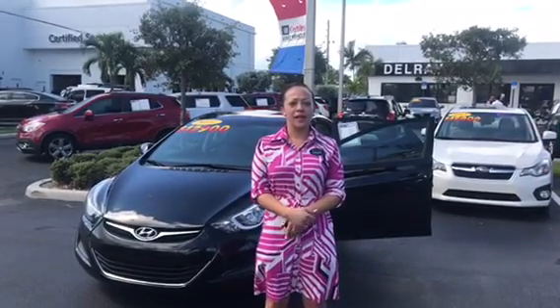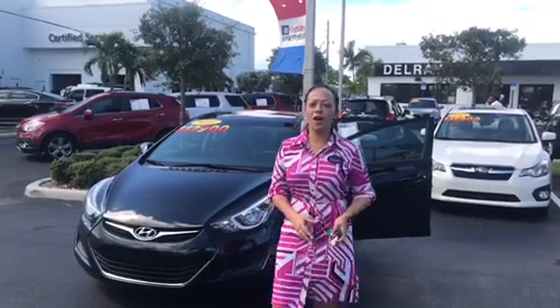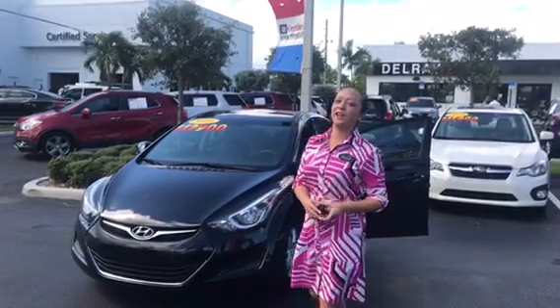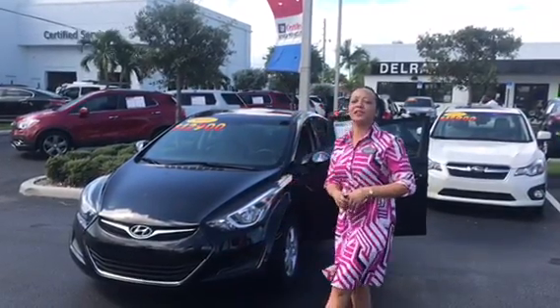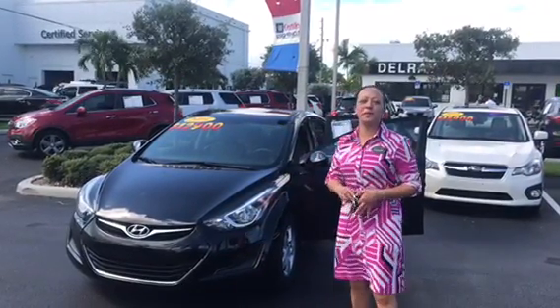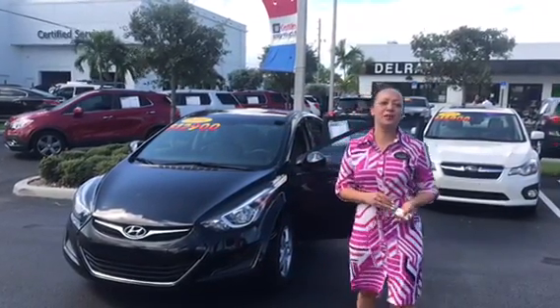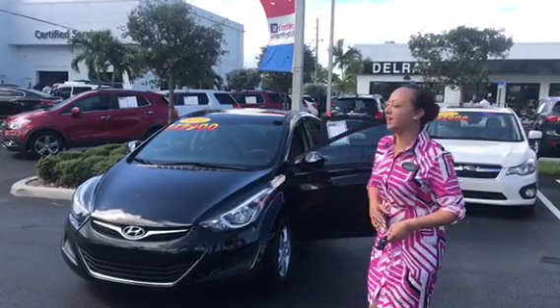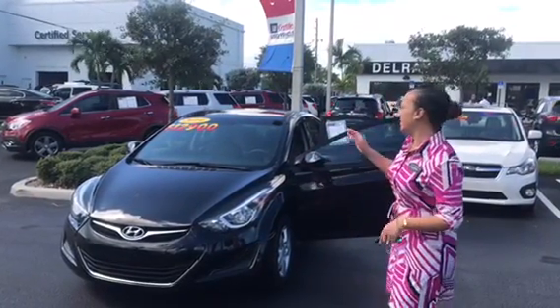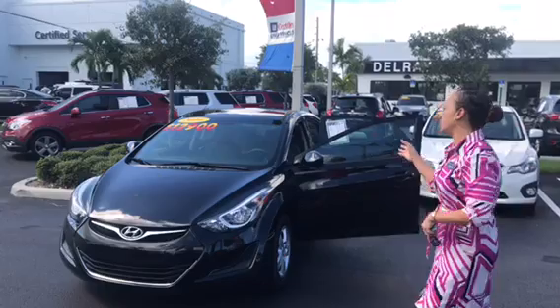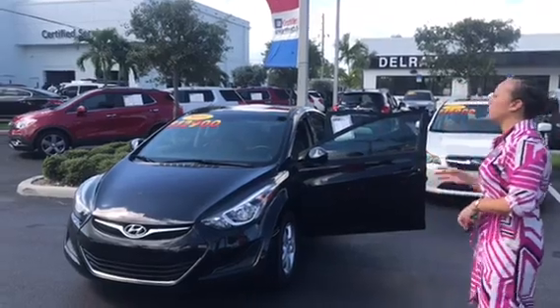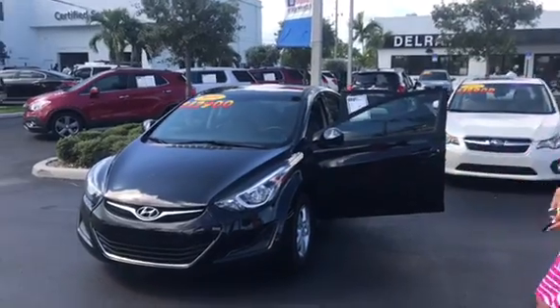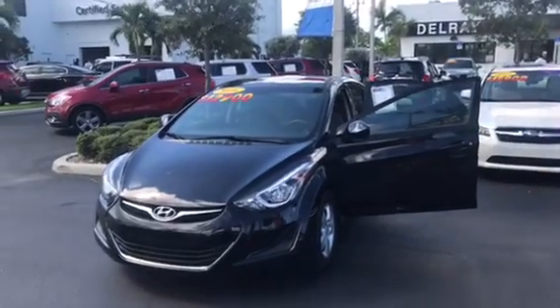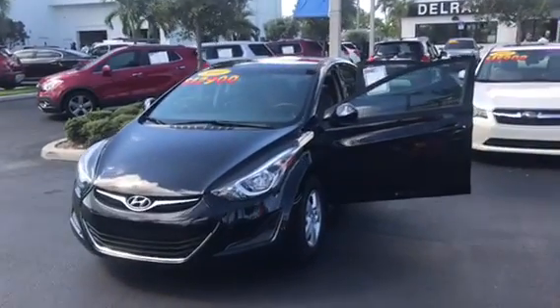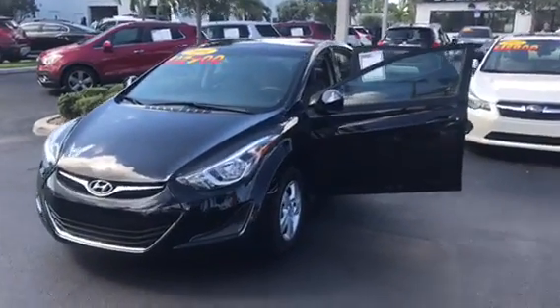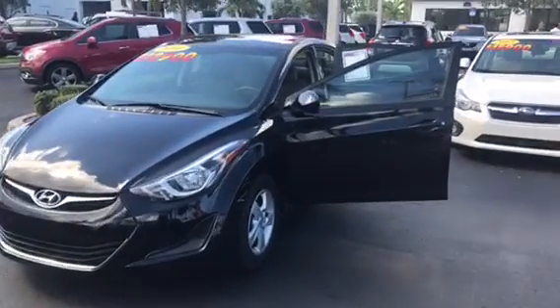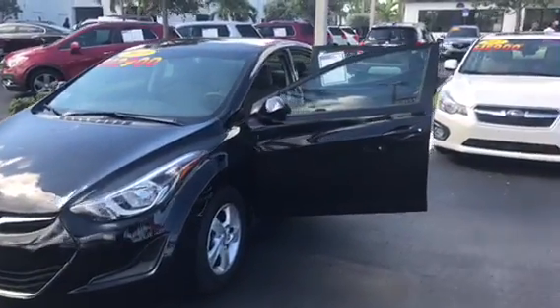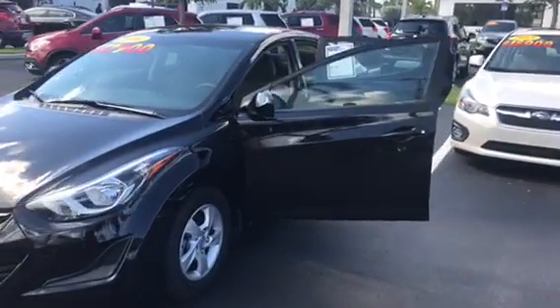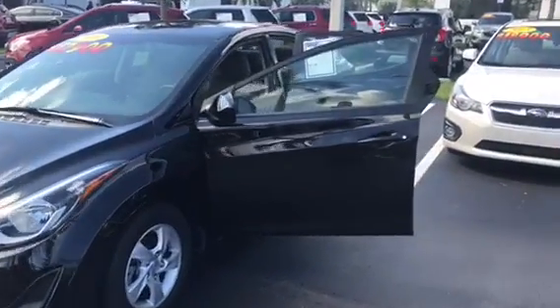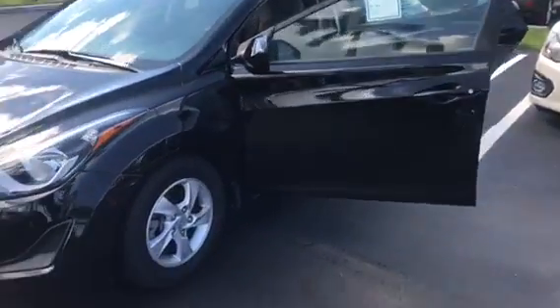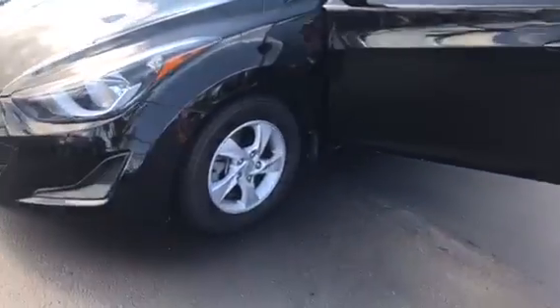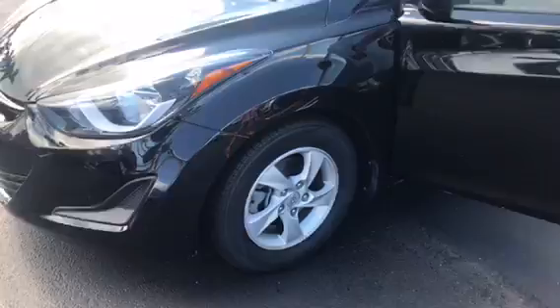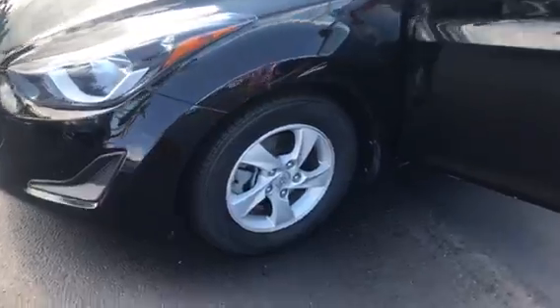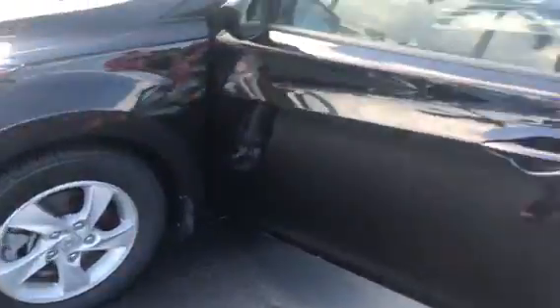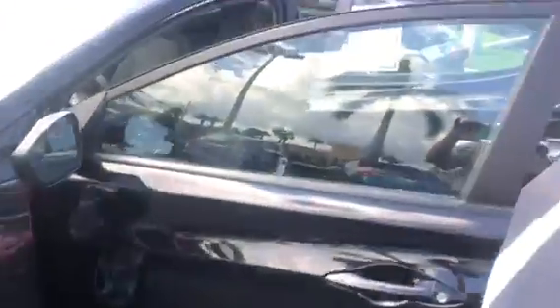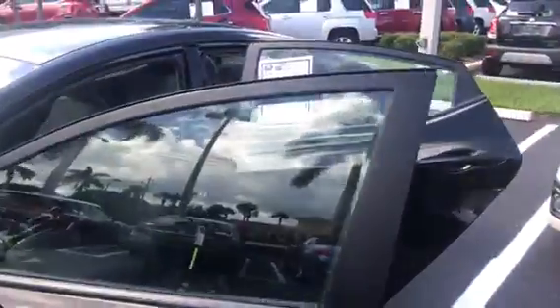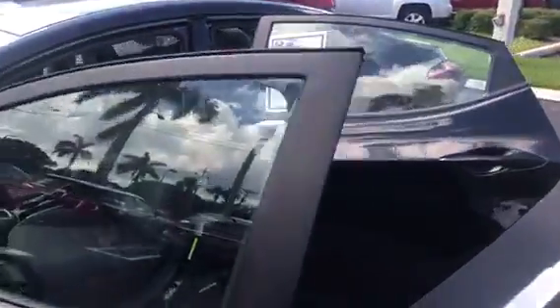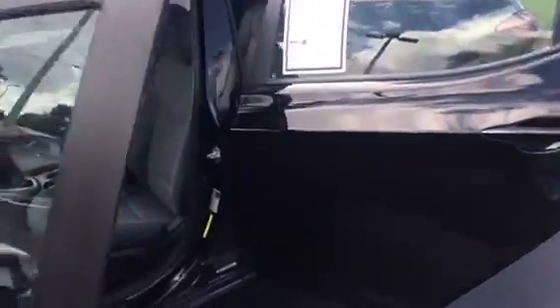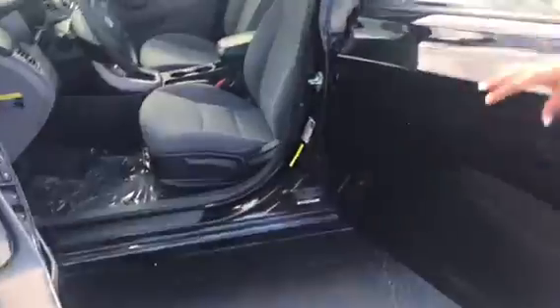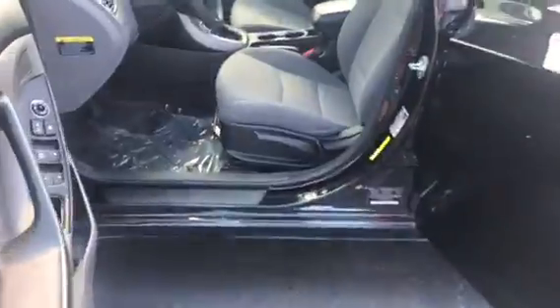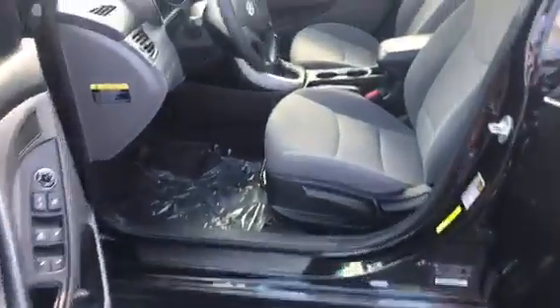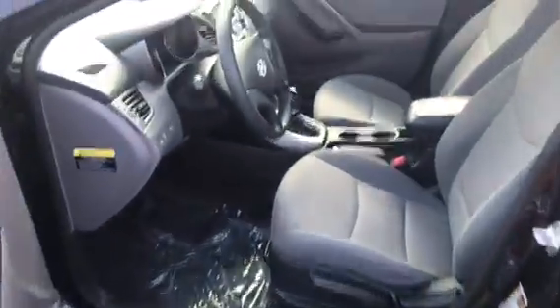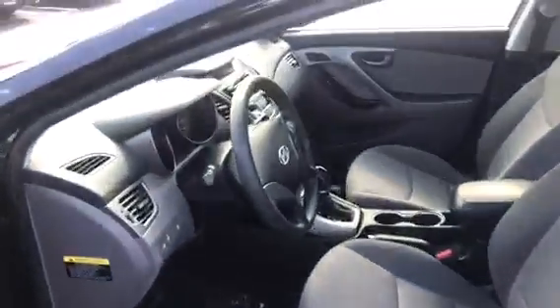Hello, Stephanie here at Delray Buick GMC. Here's the beautiful 2014 Hyundai Elantra. Very nice, very gas-effective vehicle. Beautiful black exterior here with a gray cloth interior.